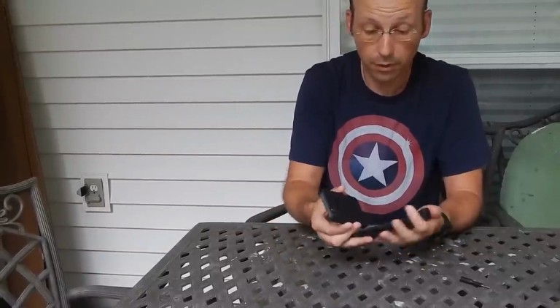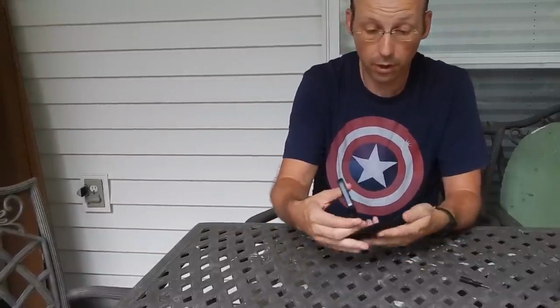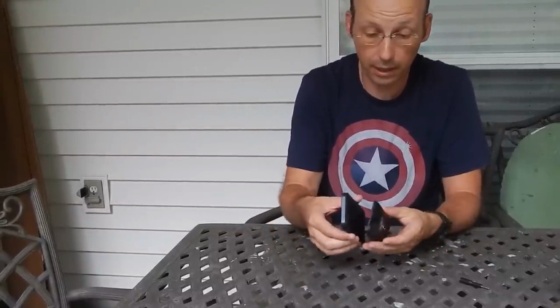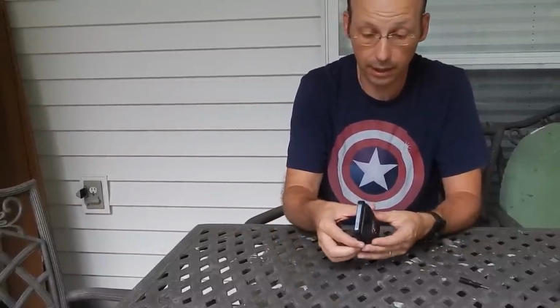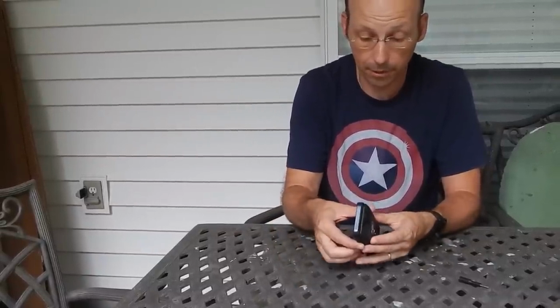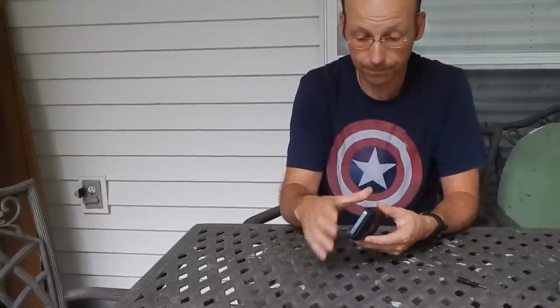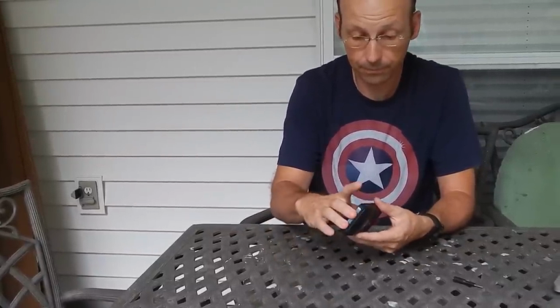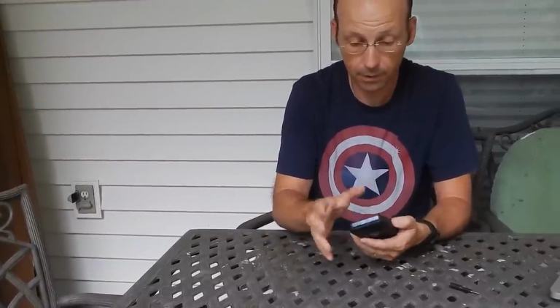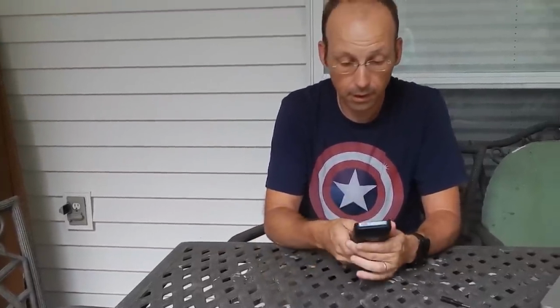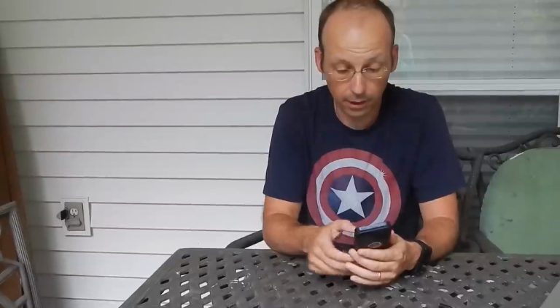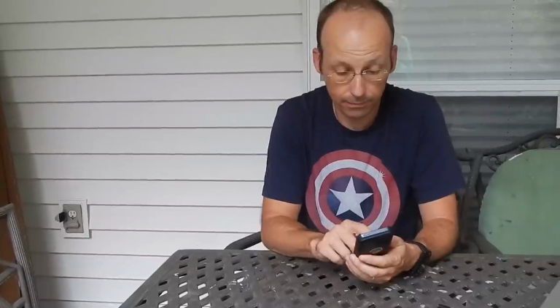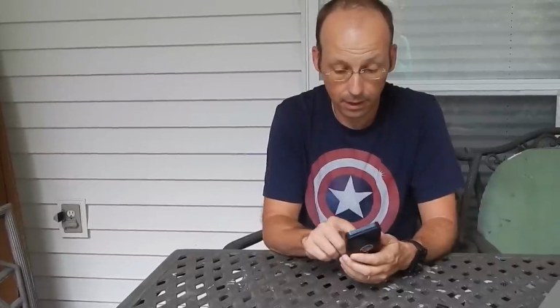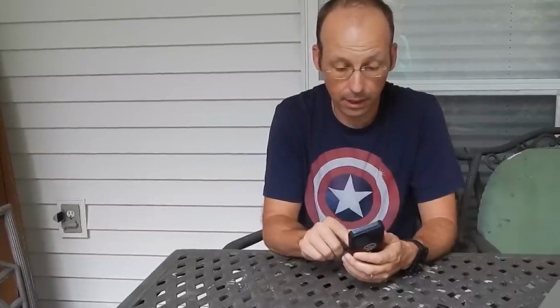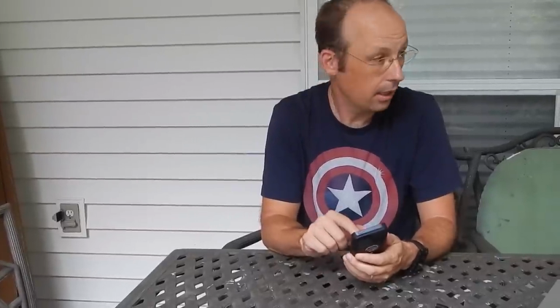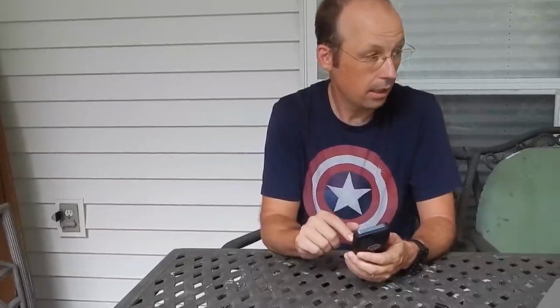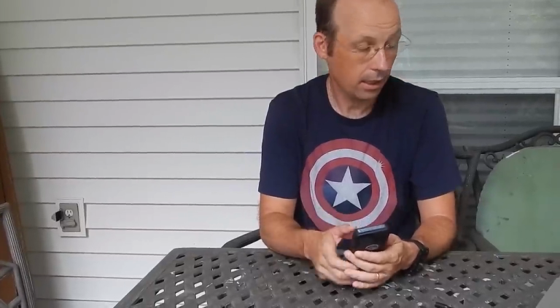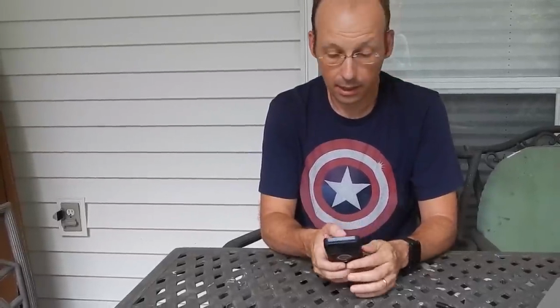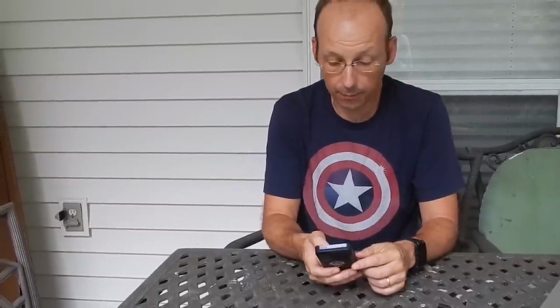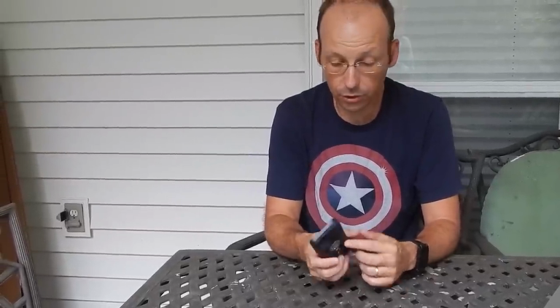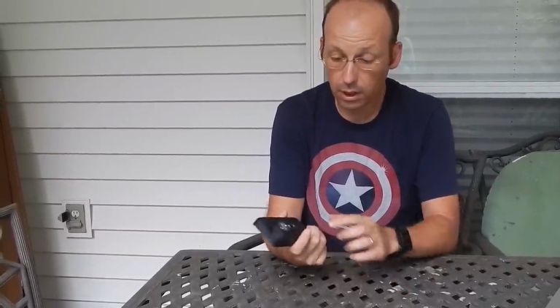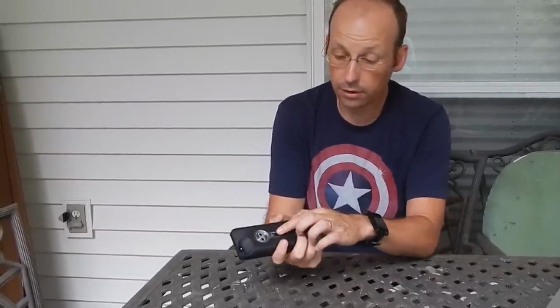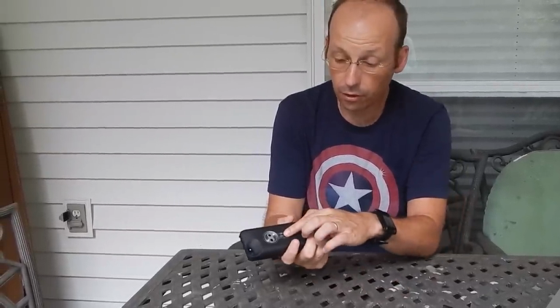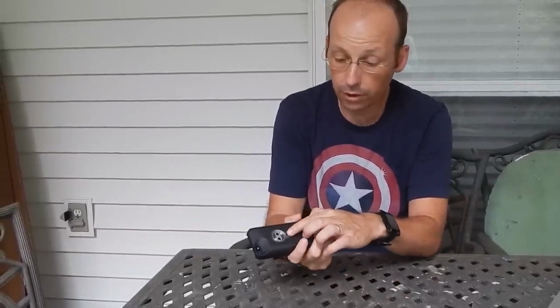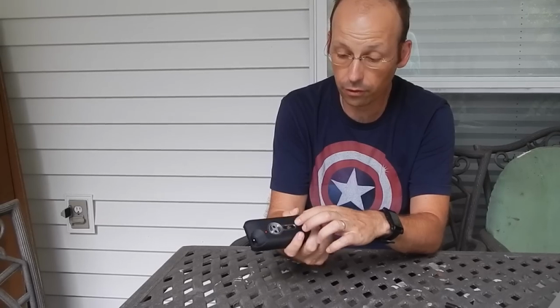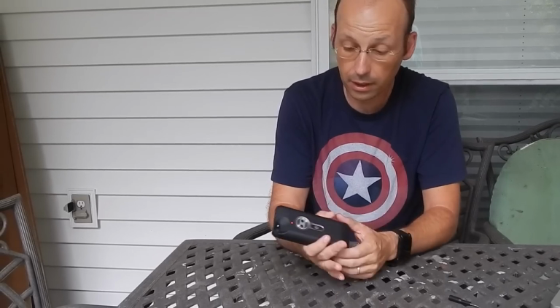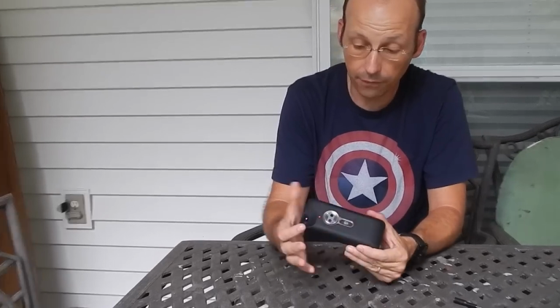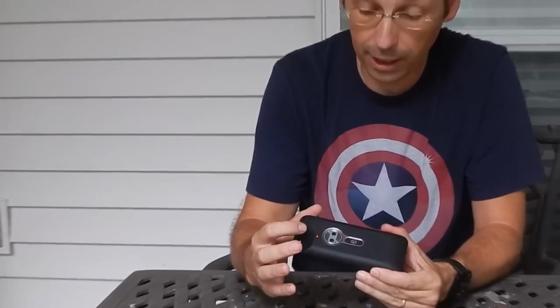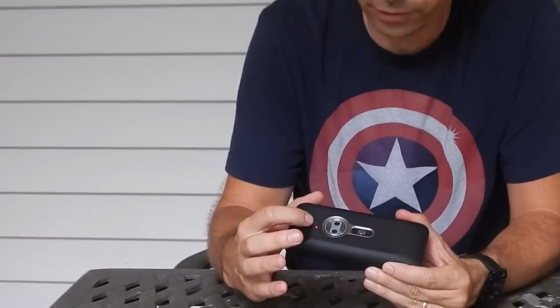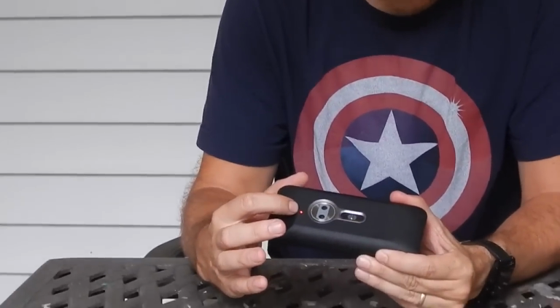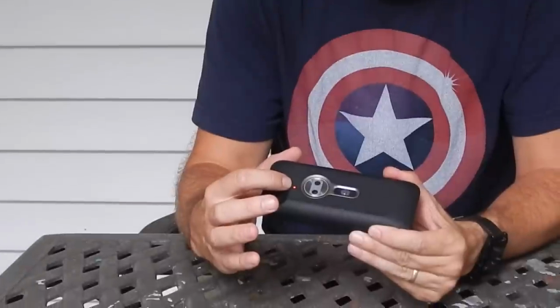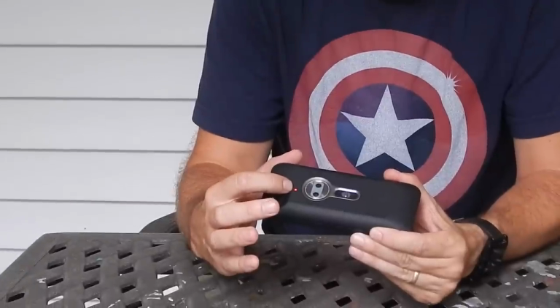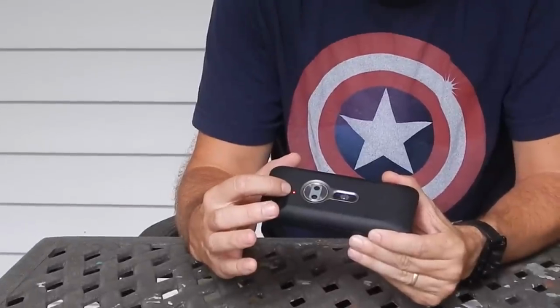I'm going to go ahead and connect them up here. Now you have to turn on the FLIR camera first, and when this light turns green it's ready.